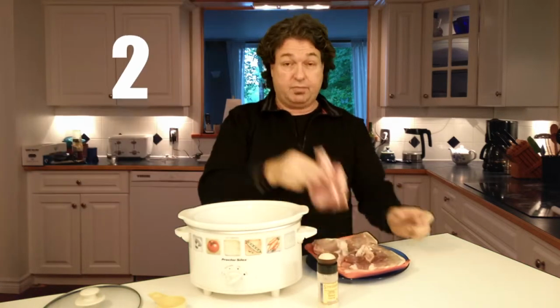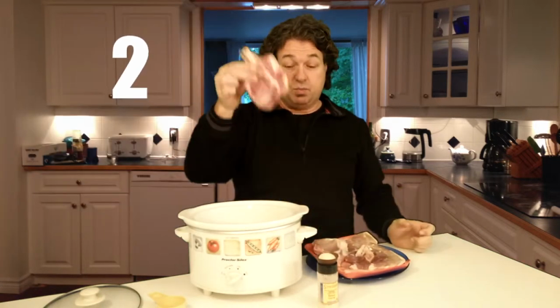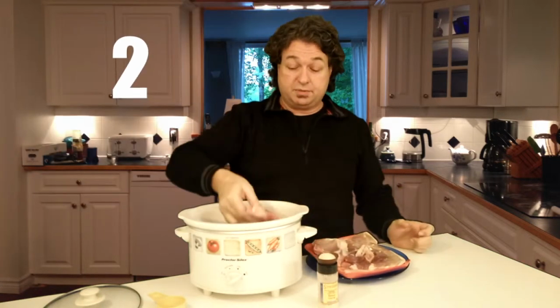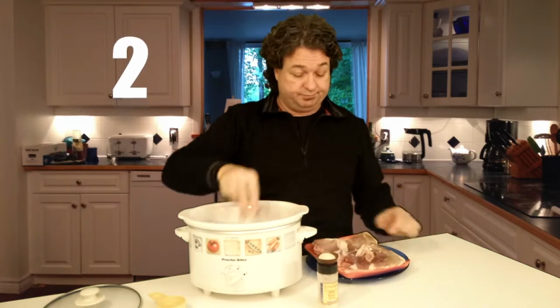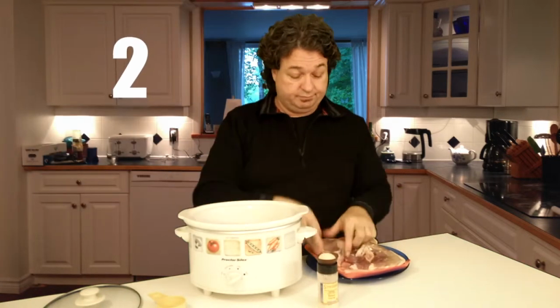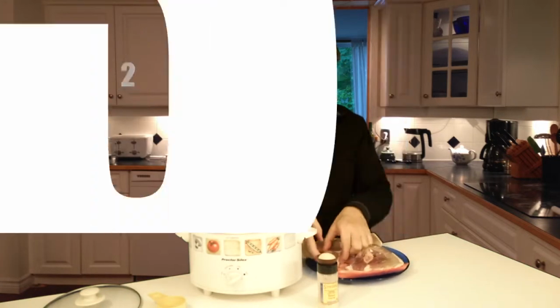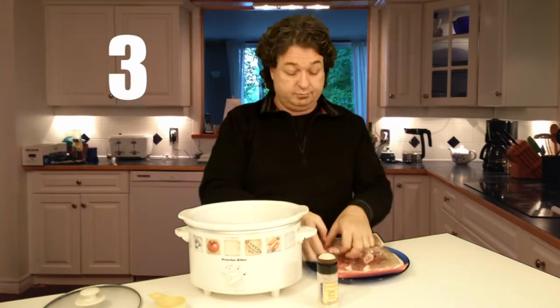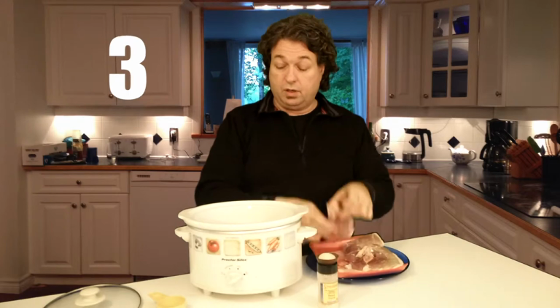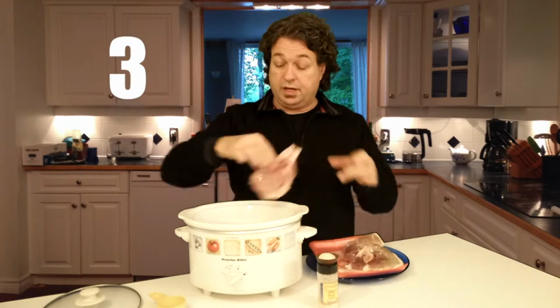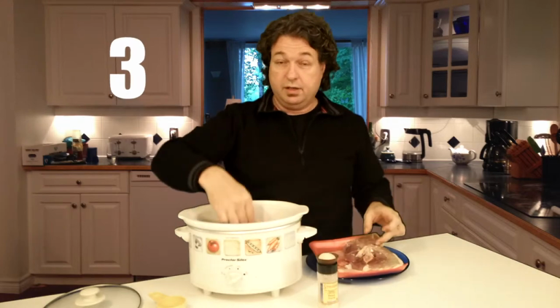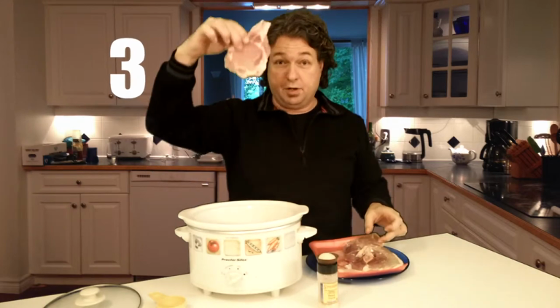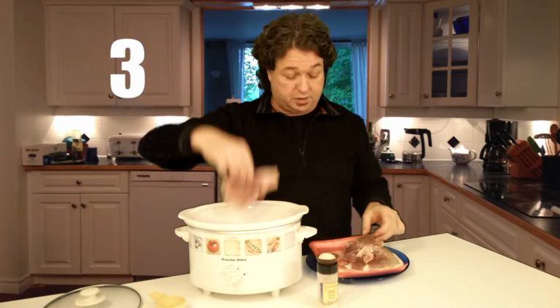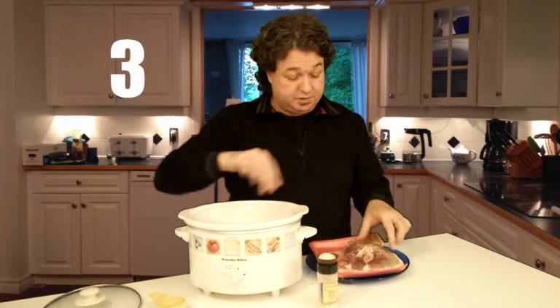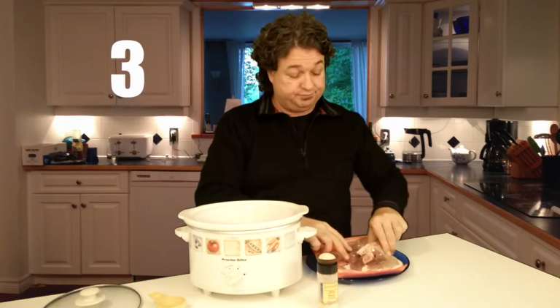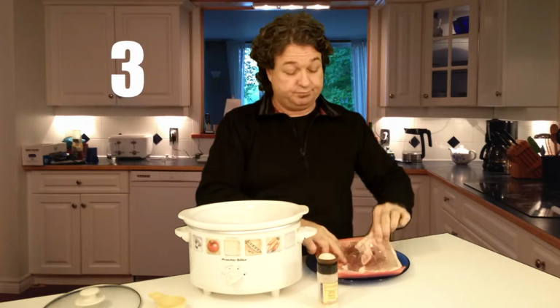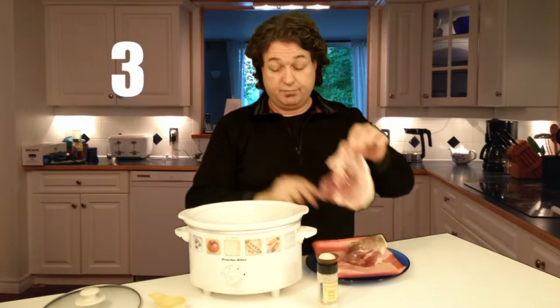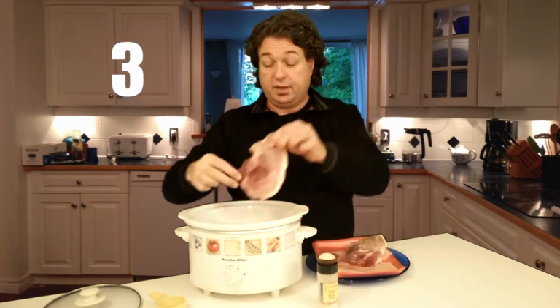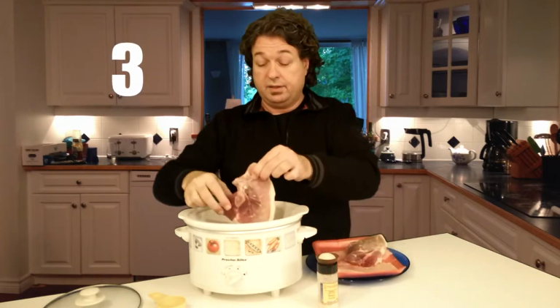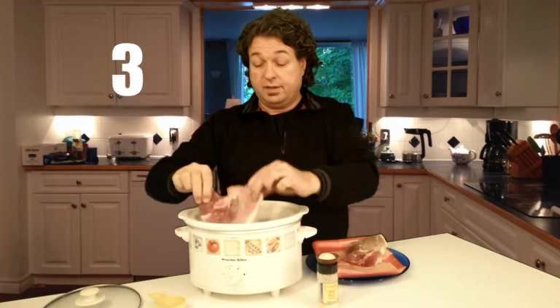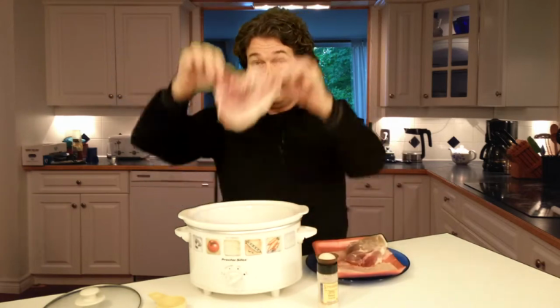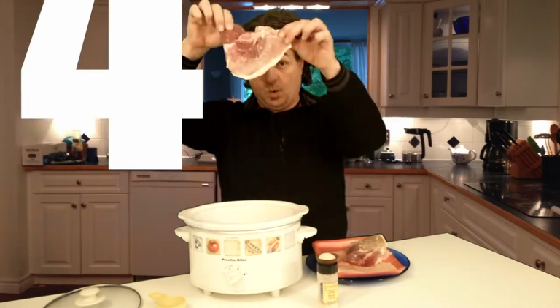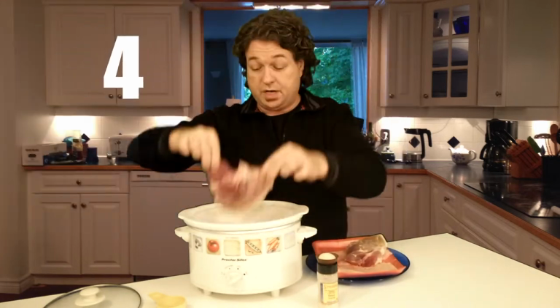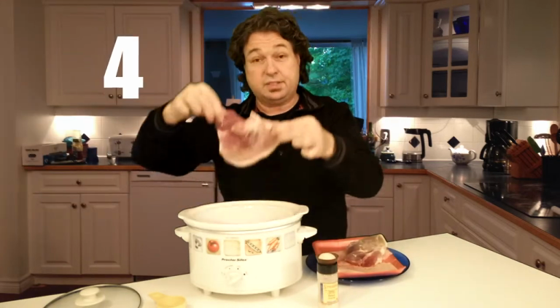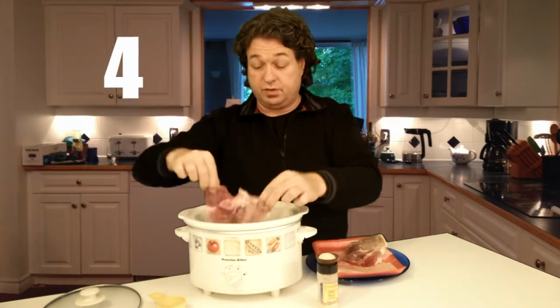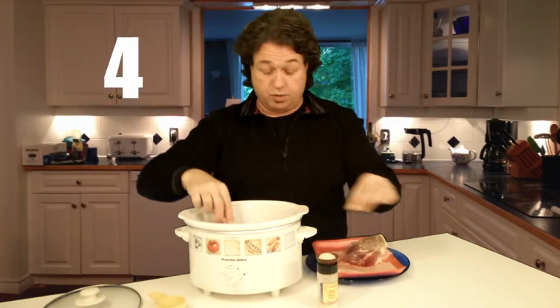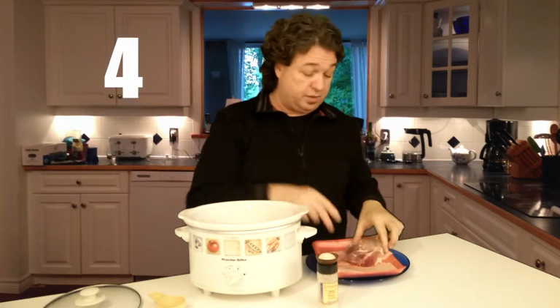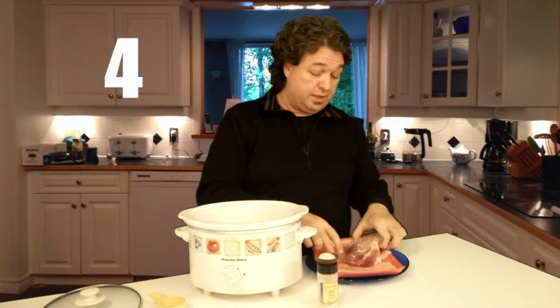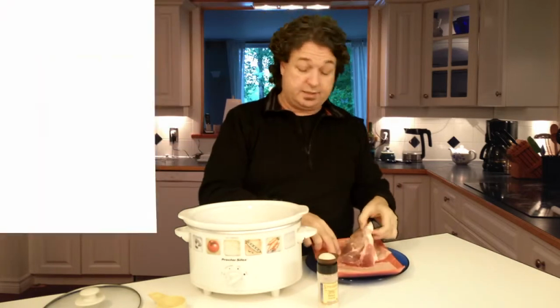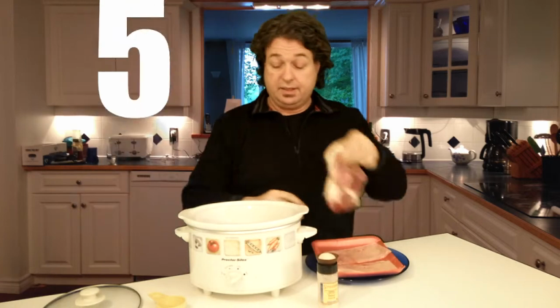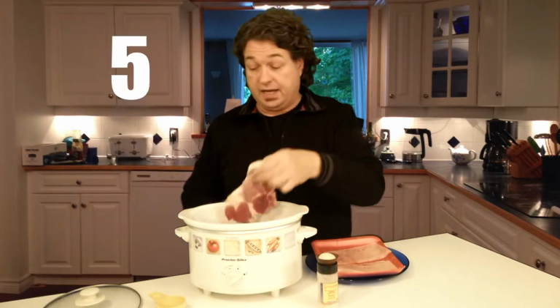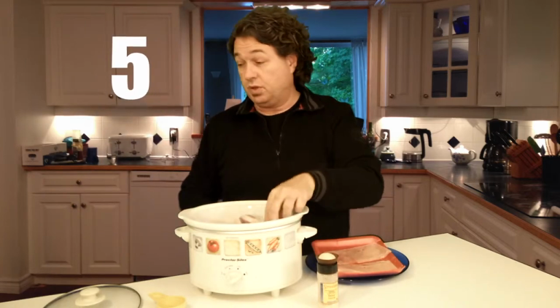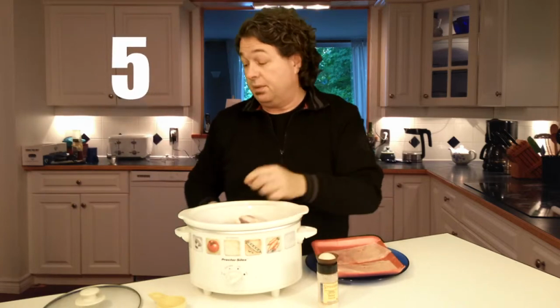Two pork chops. Three pork chops. Four pork chops — this is a different looking pork chop but I don't know why that is. Five pork chops.